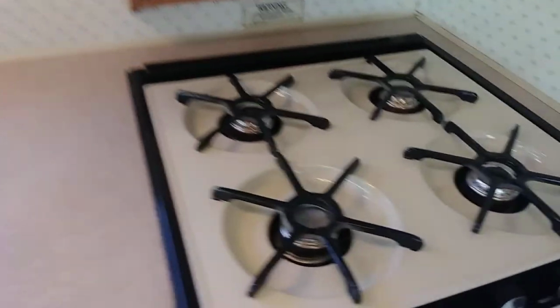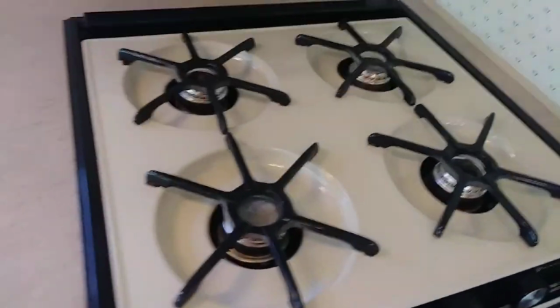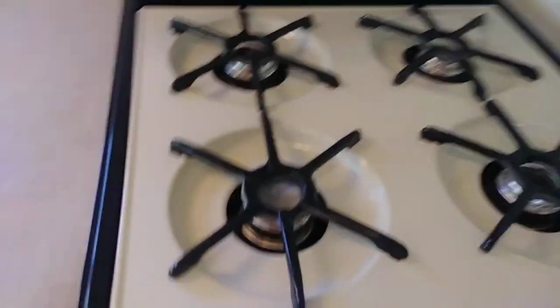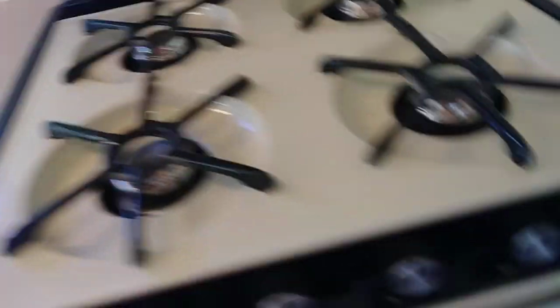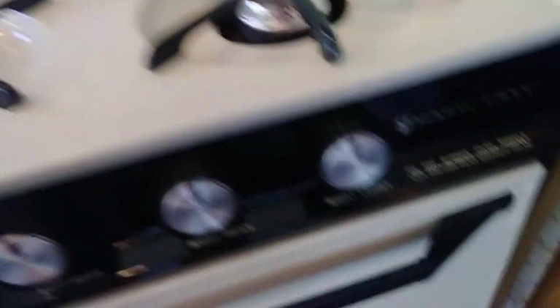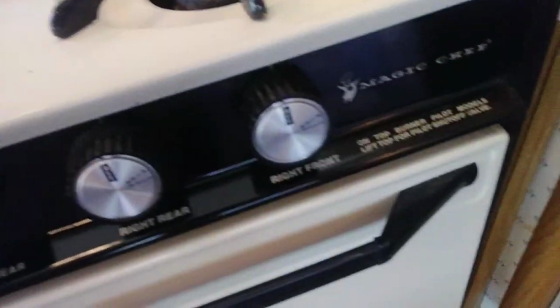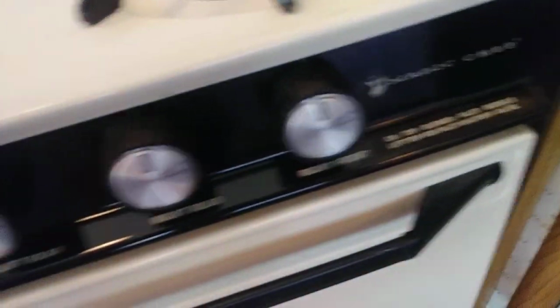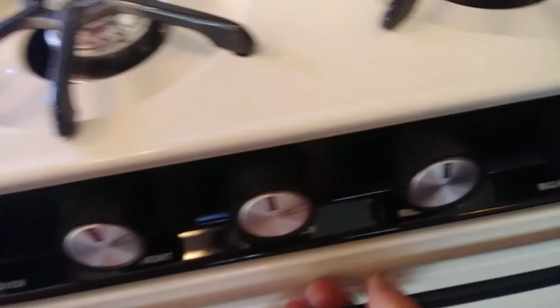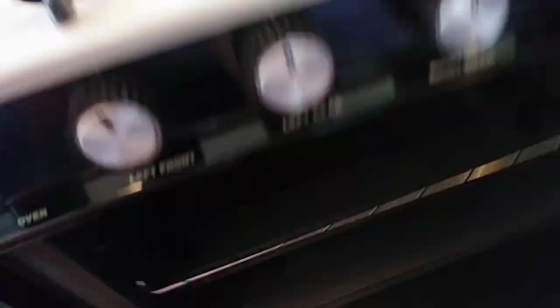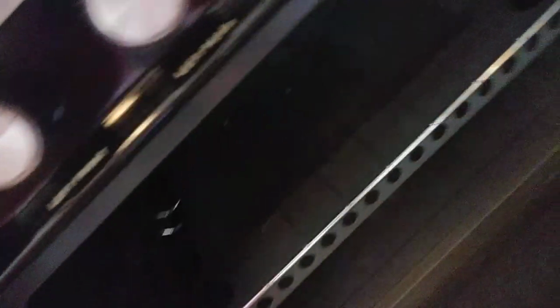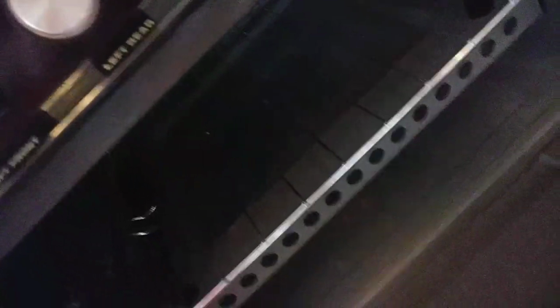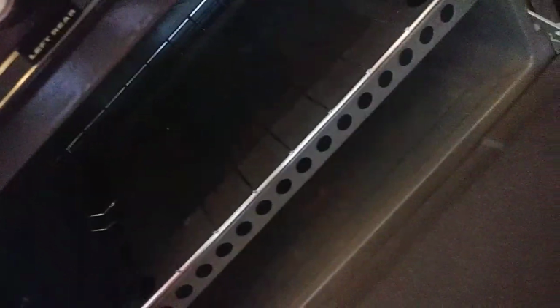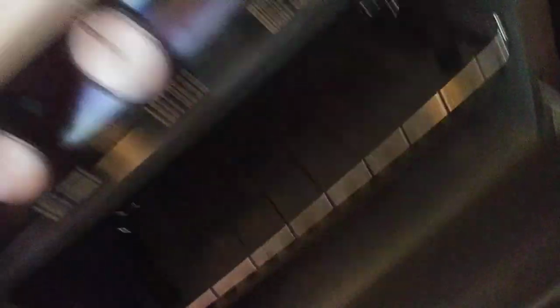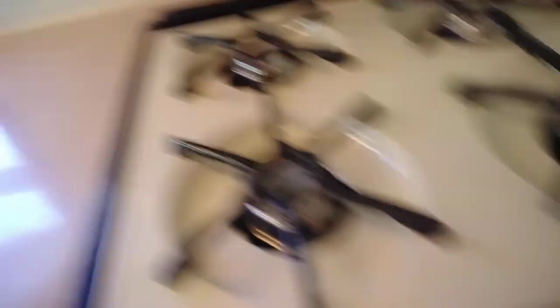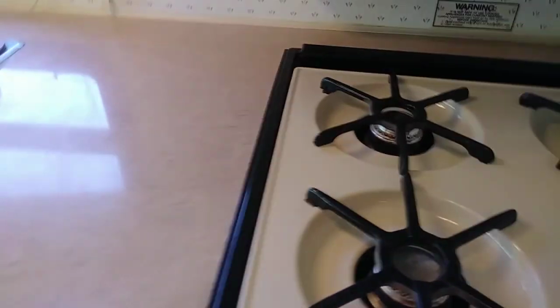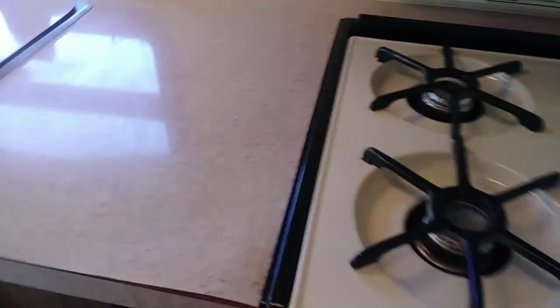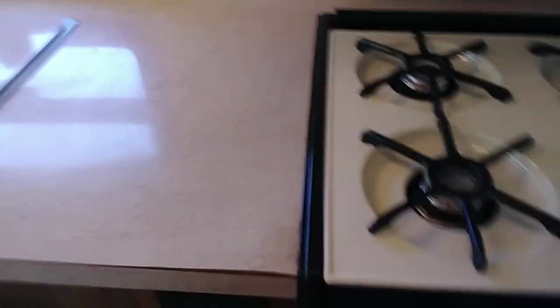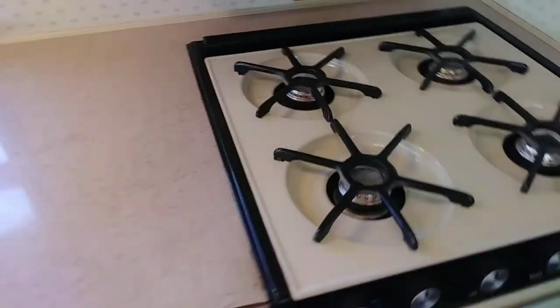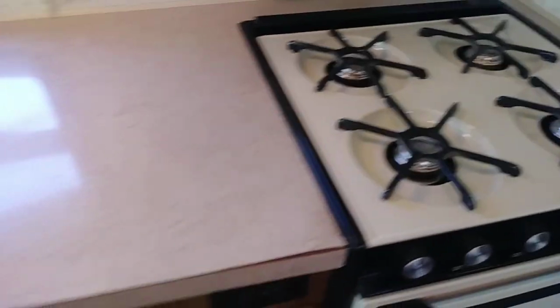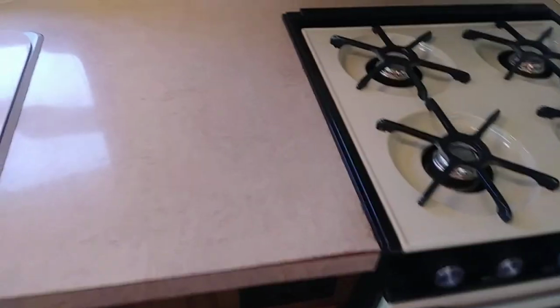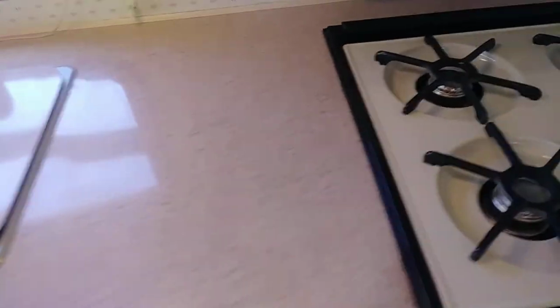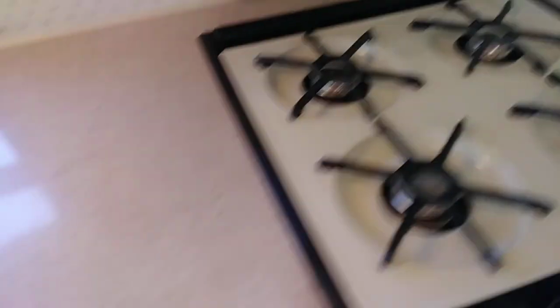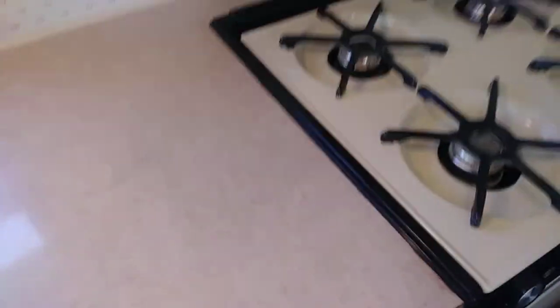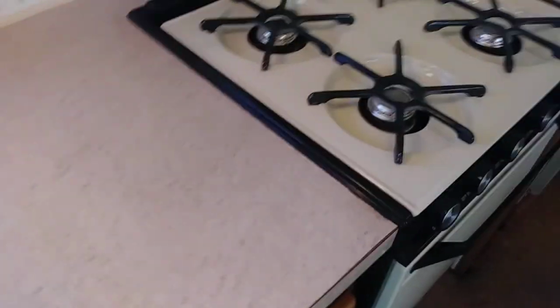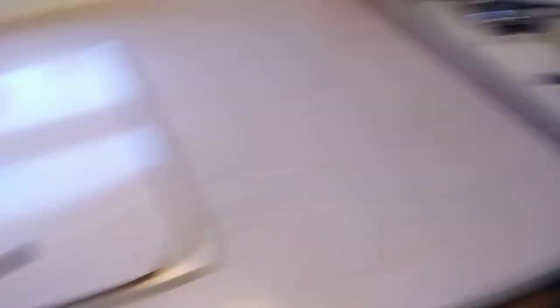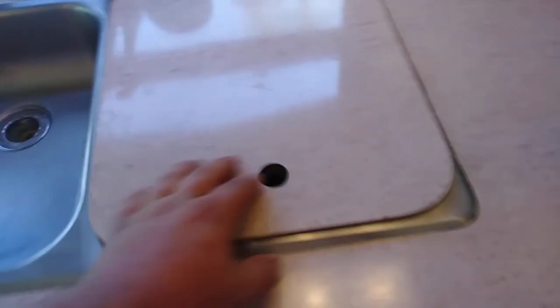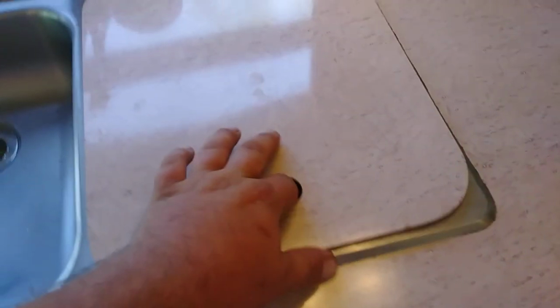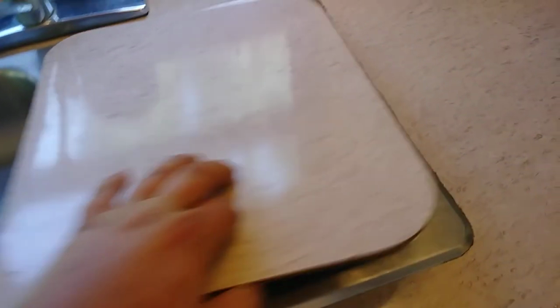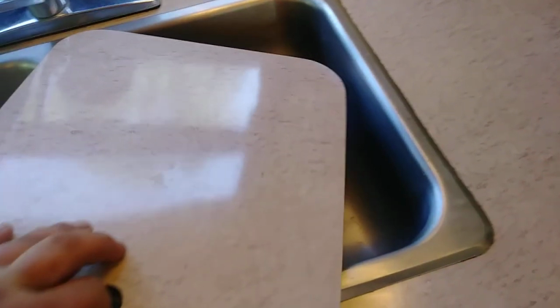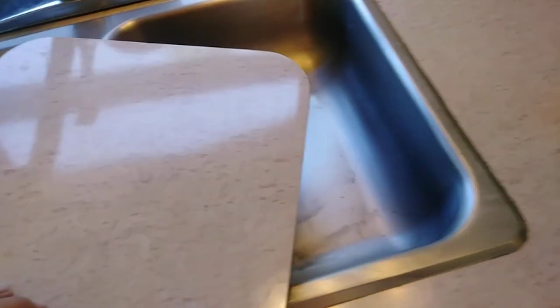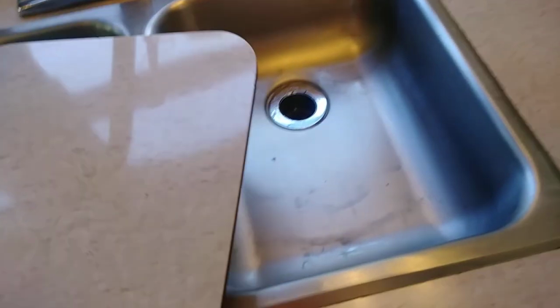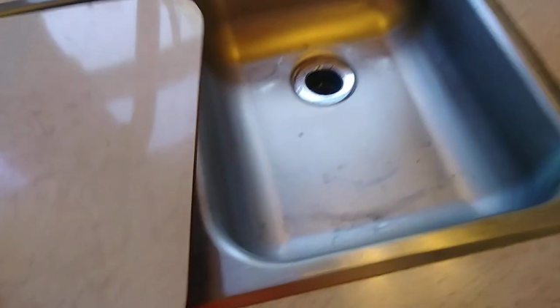Nice stove — this is a Magic Chef. Looks brand new on the inside. It's gas, or propane if you want to say. It's got this little extra countertop piece for the sink.